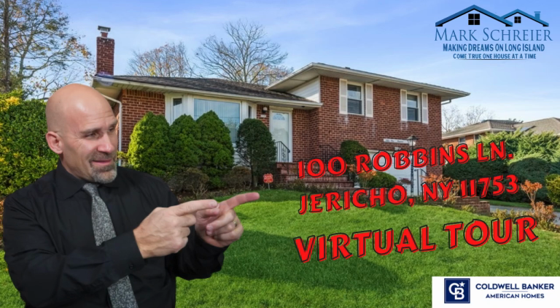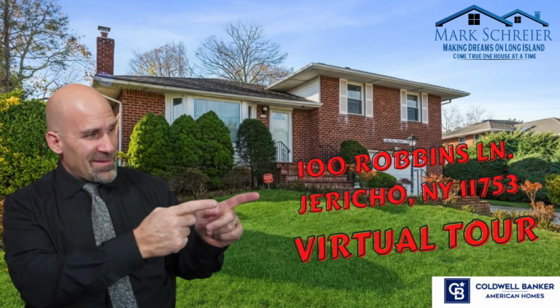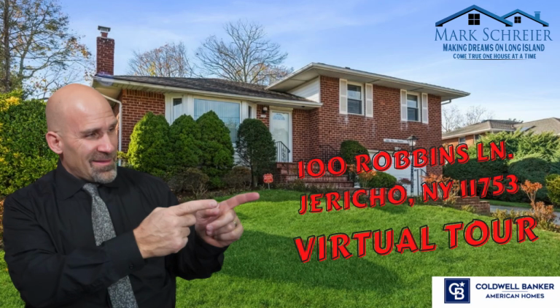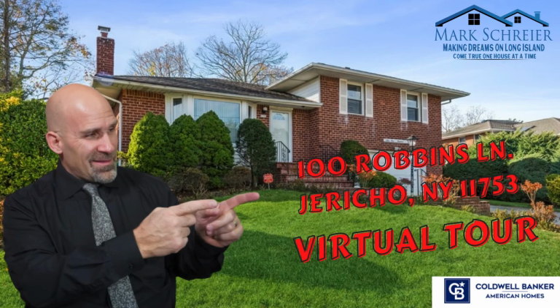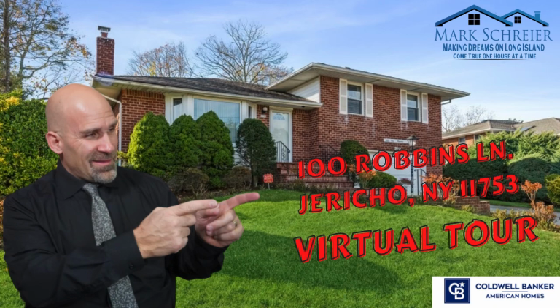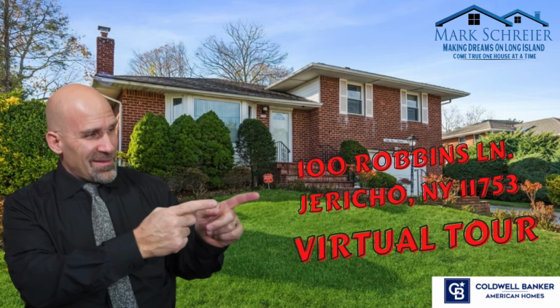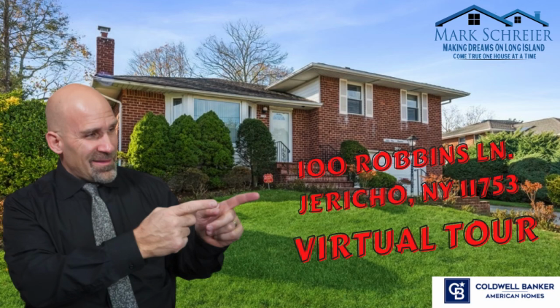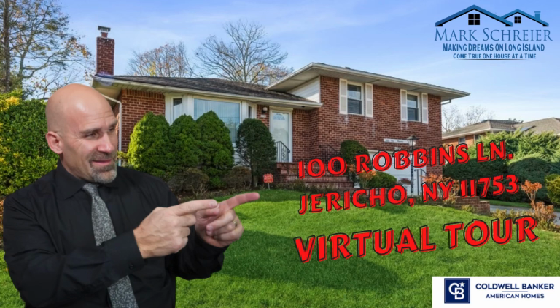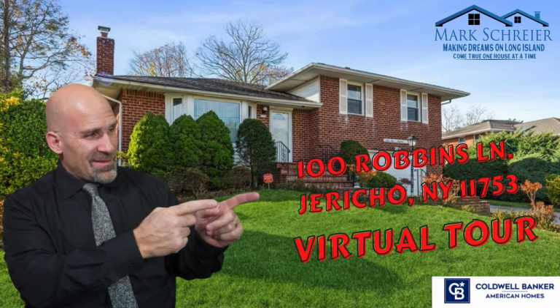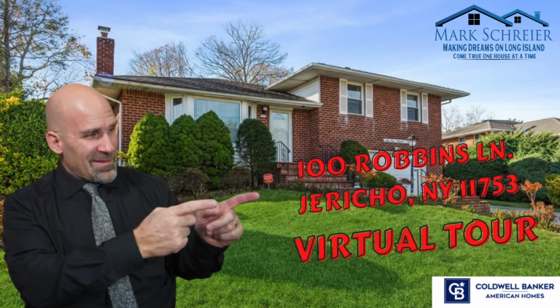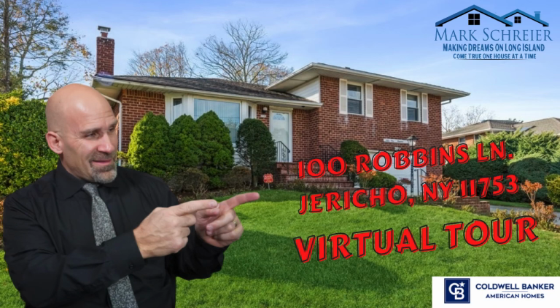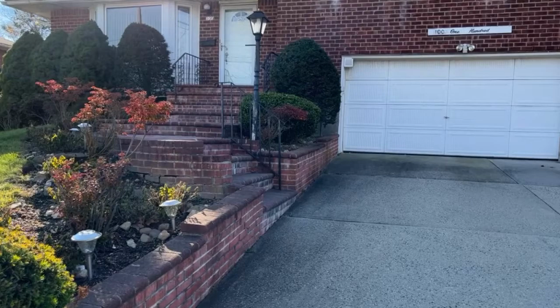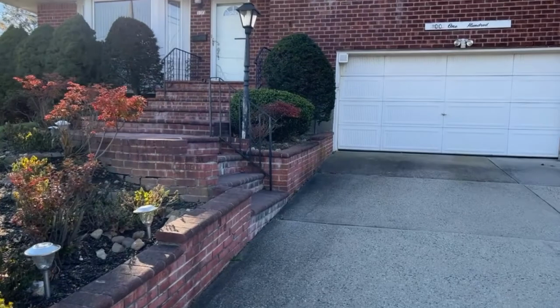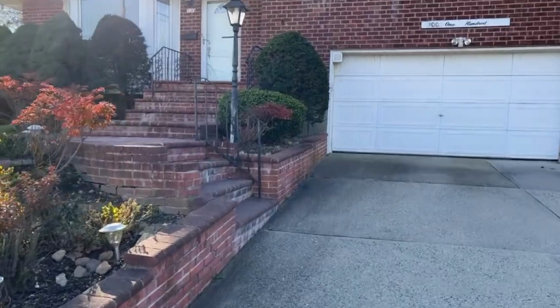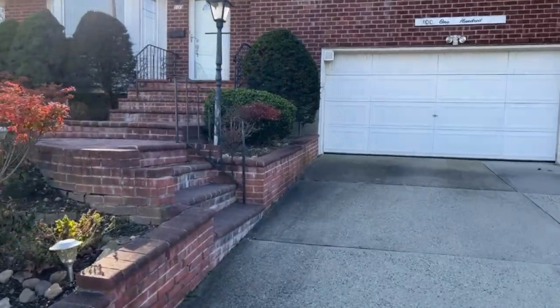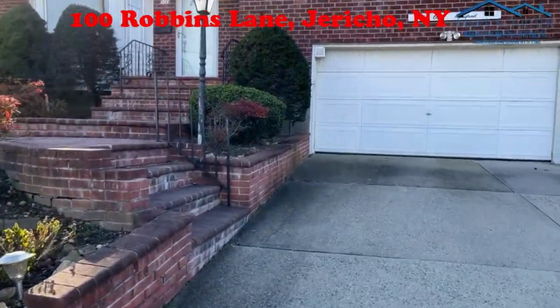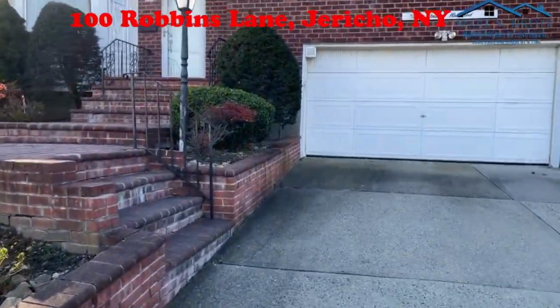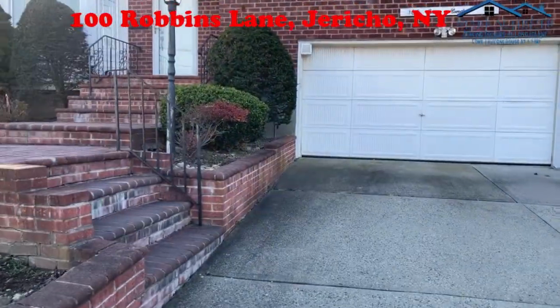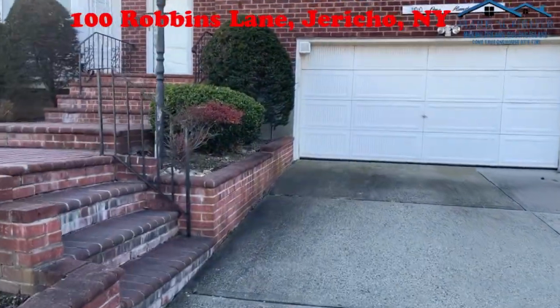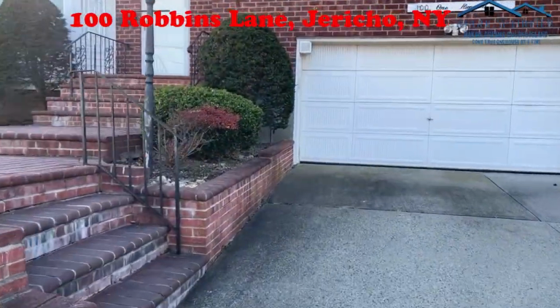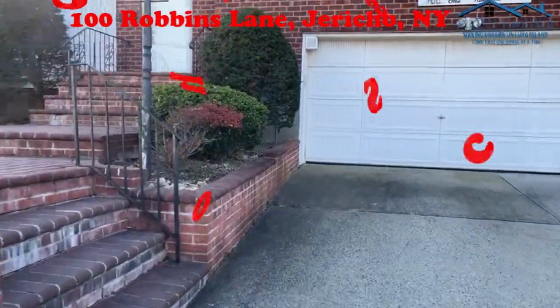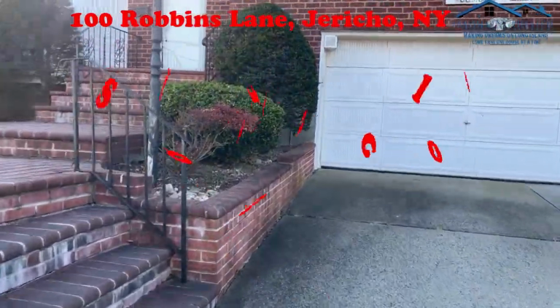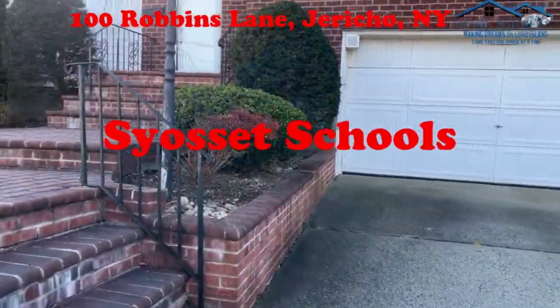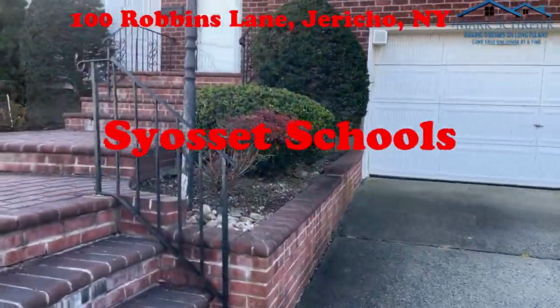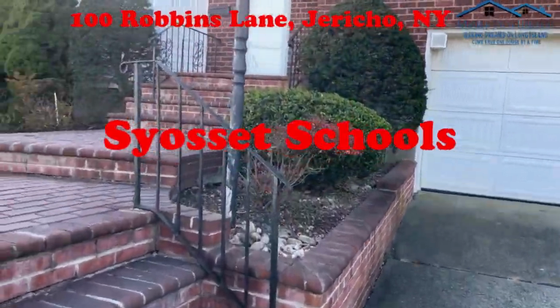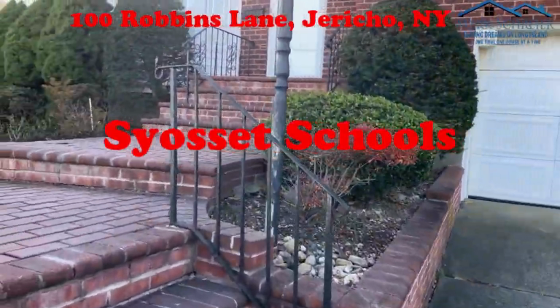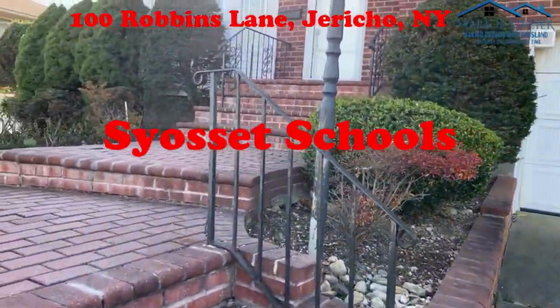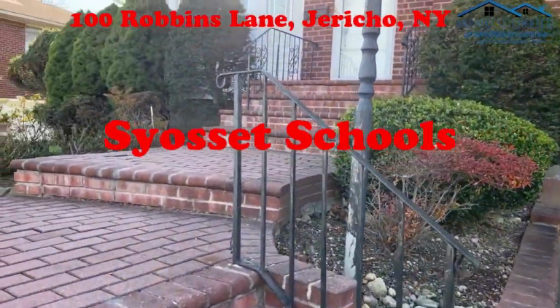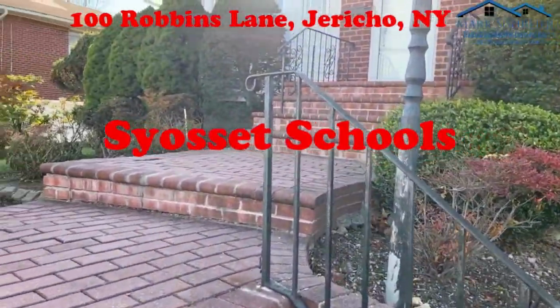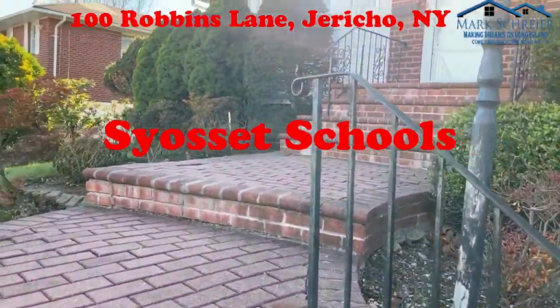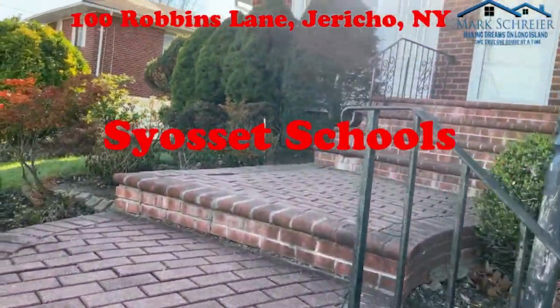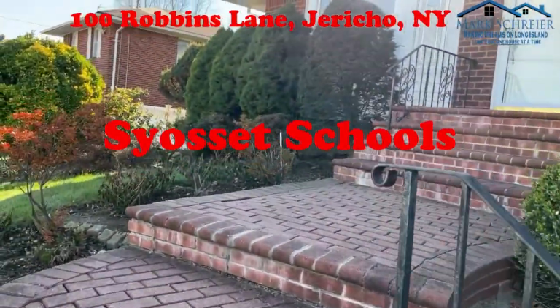Welcome to 100 Robins Lane in Jericho, New York. This is an East Birchwood split-level home in the Syosset School District.